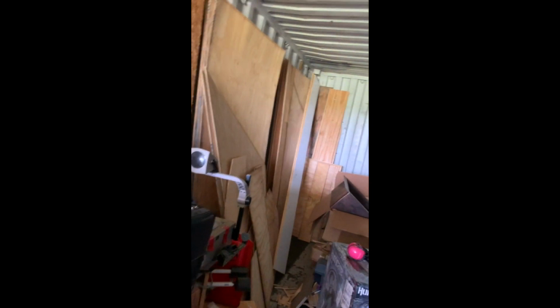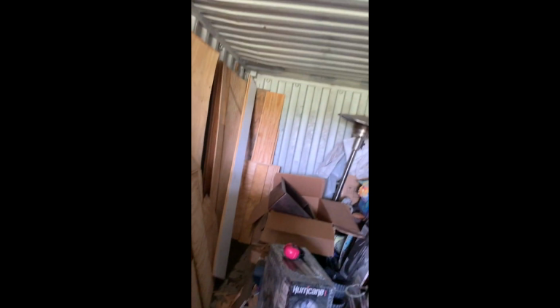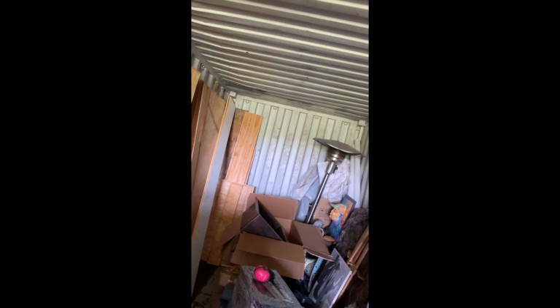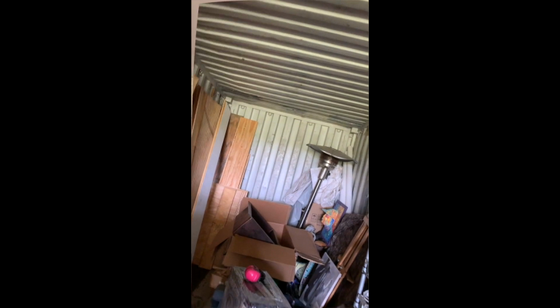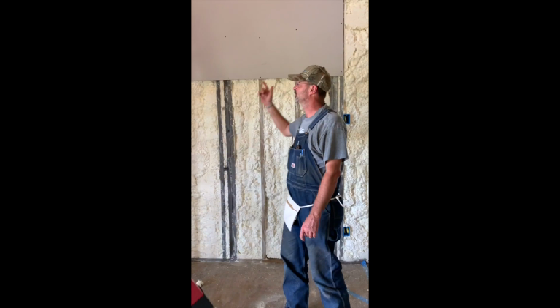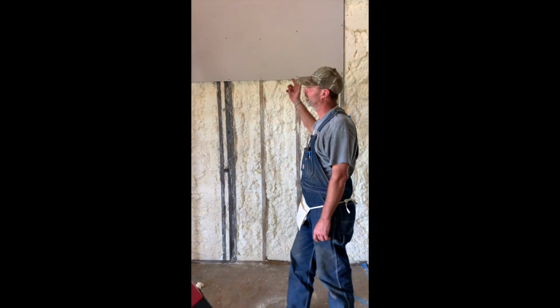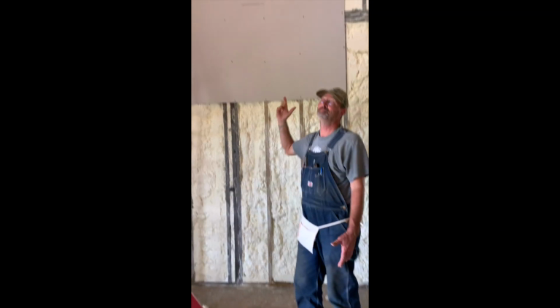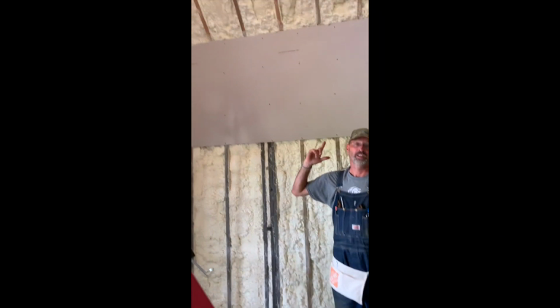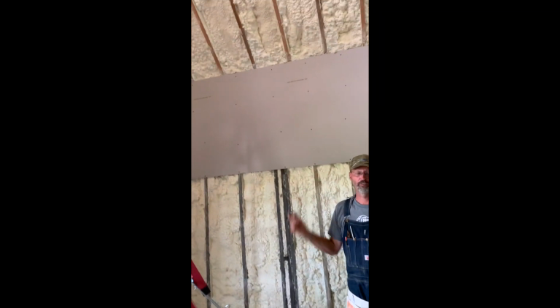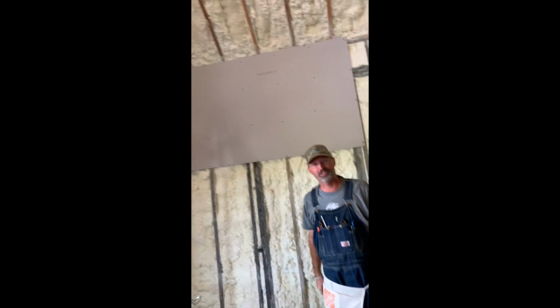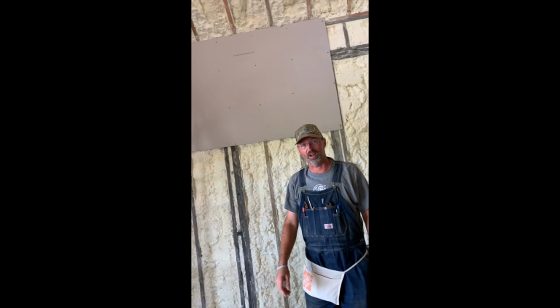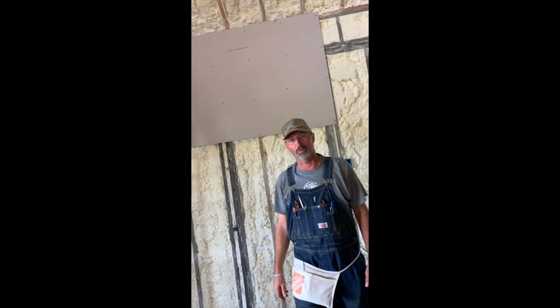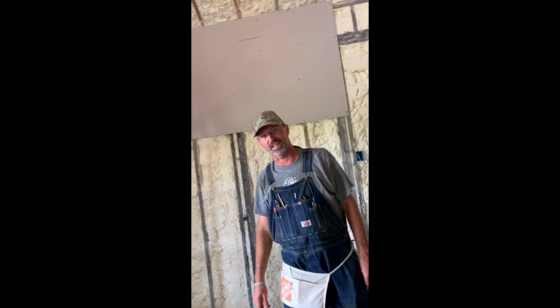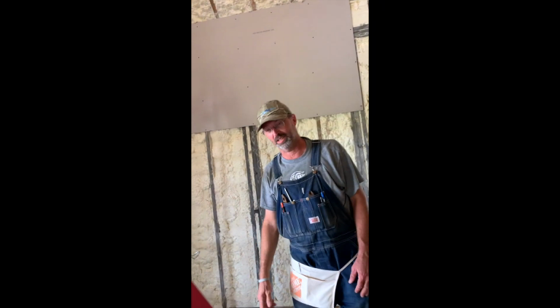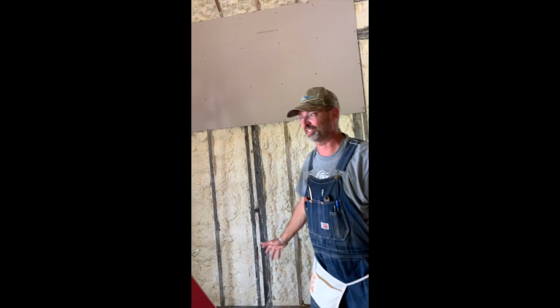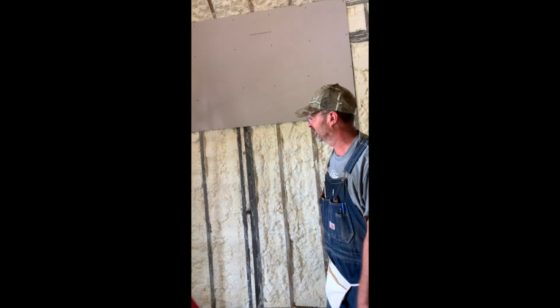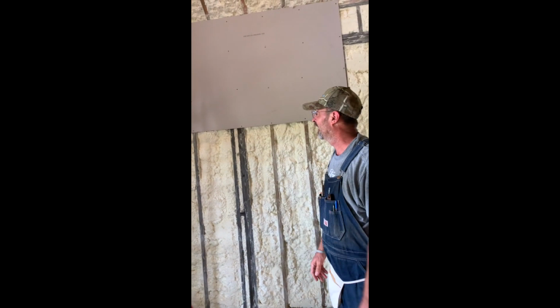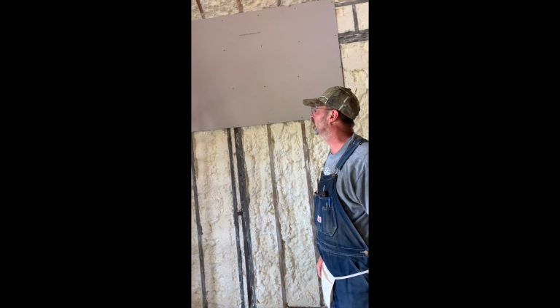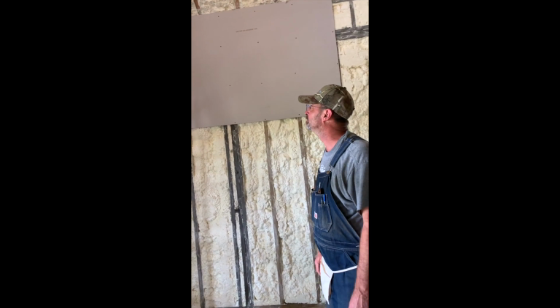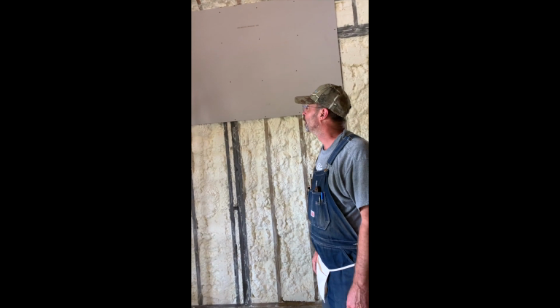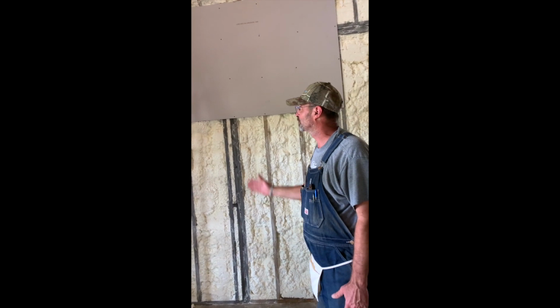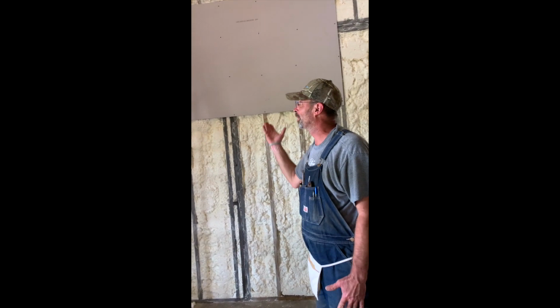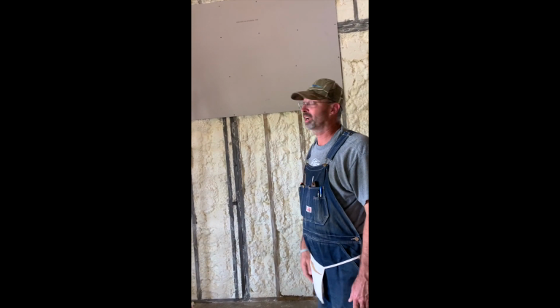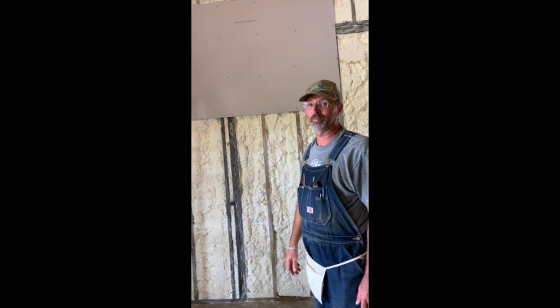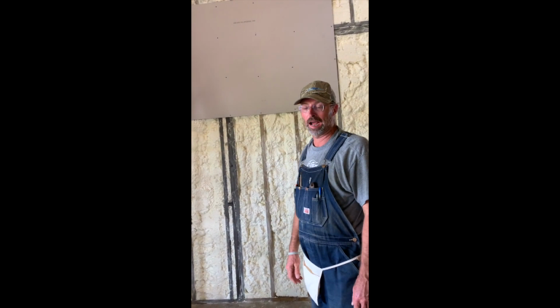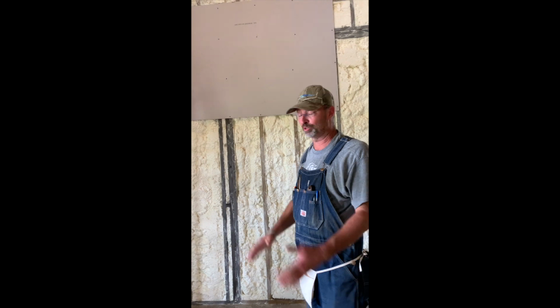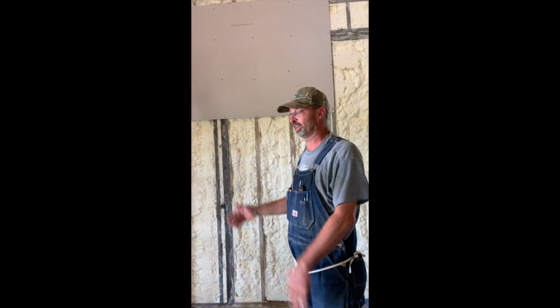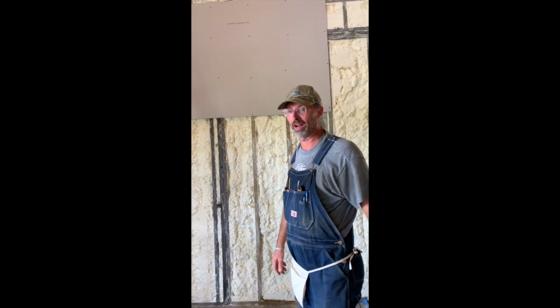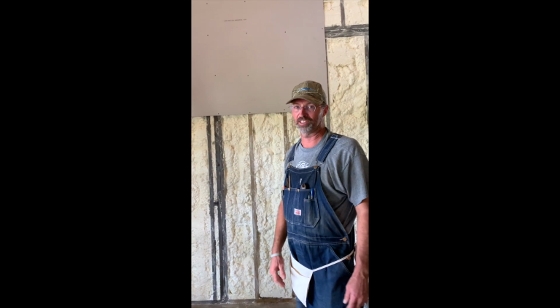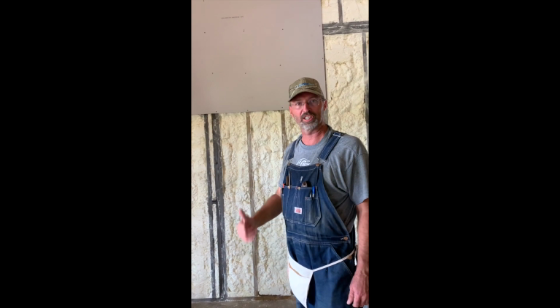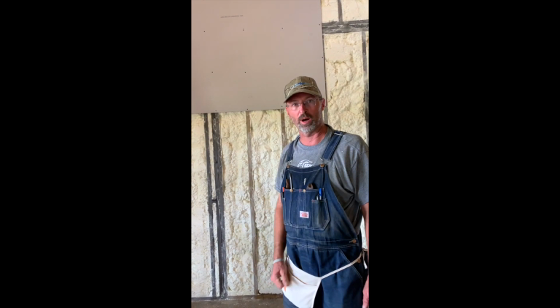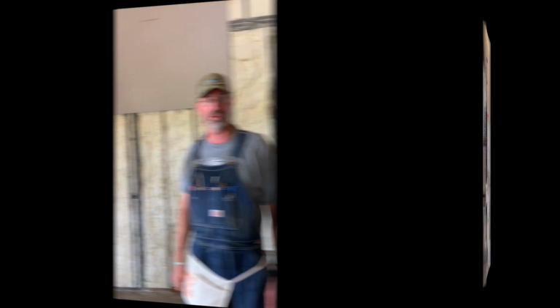This is our first piece of sheetrock up on the walls of the house — pretty exciting! That's what we're going to be working on now, and there should be some videos coming out on that because this is going to take a while to do.